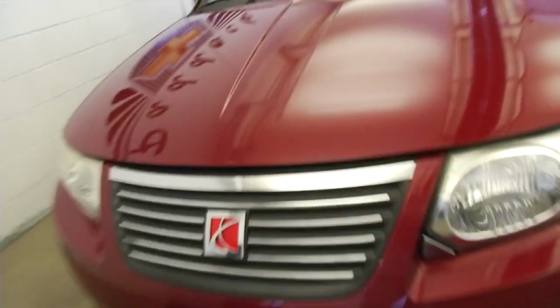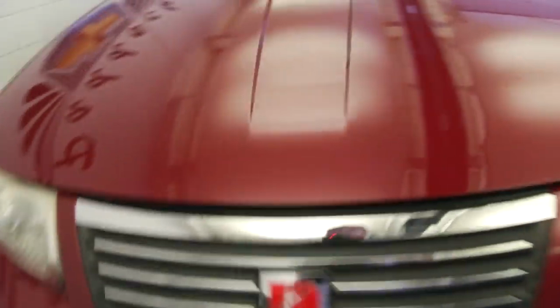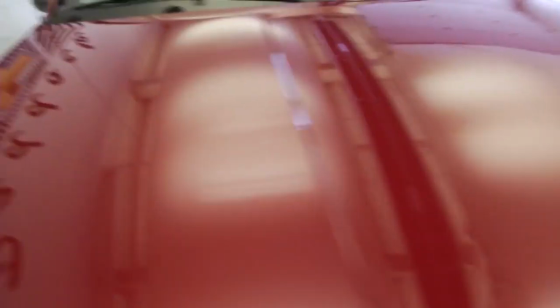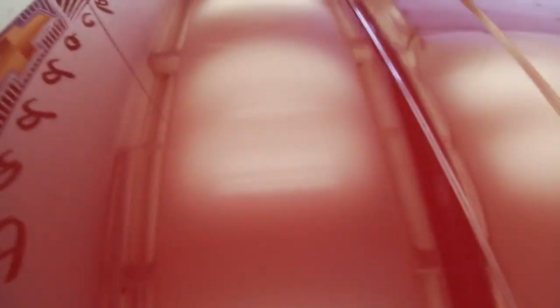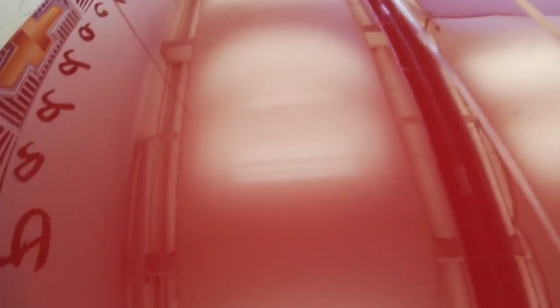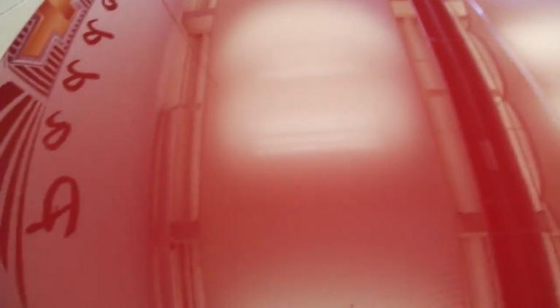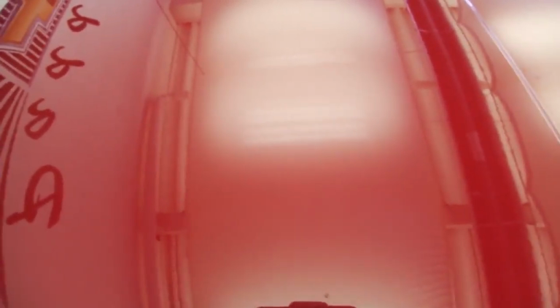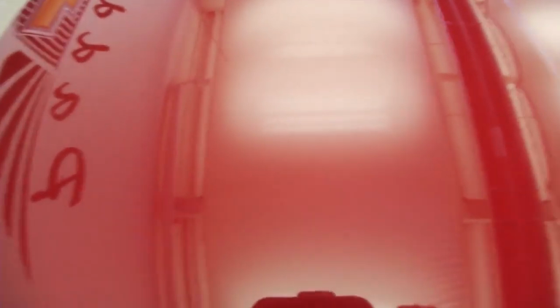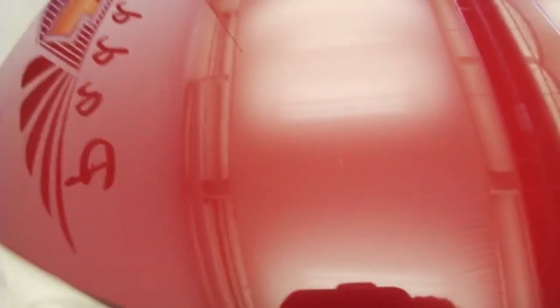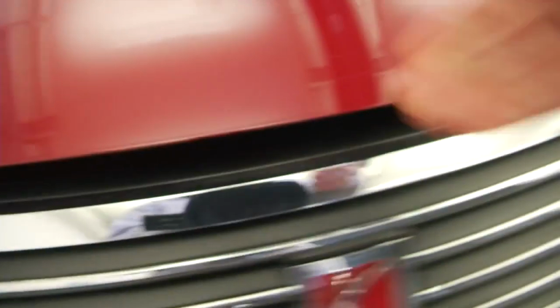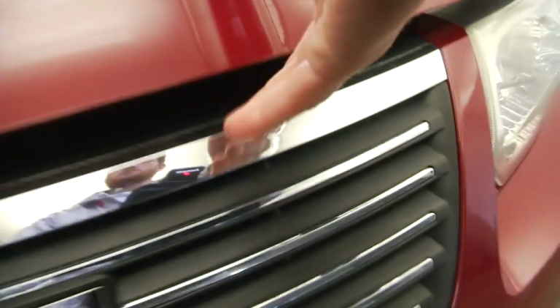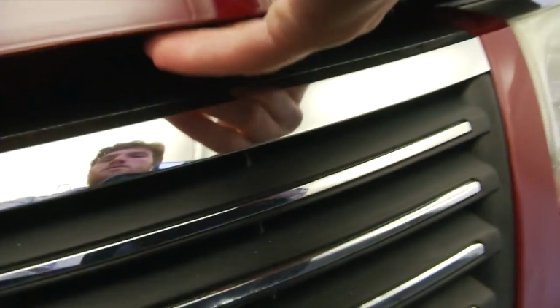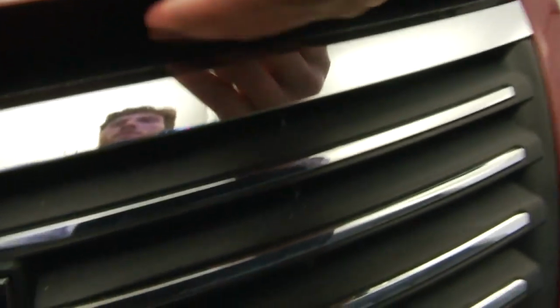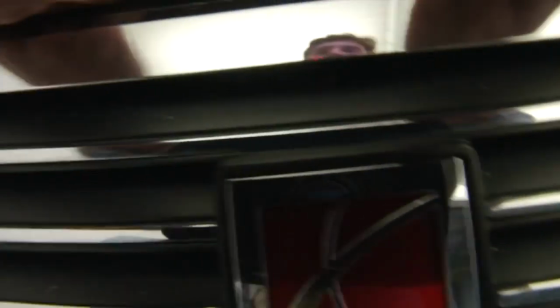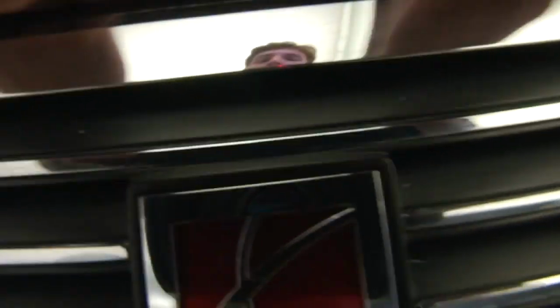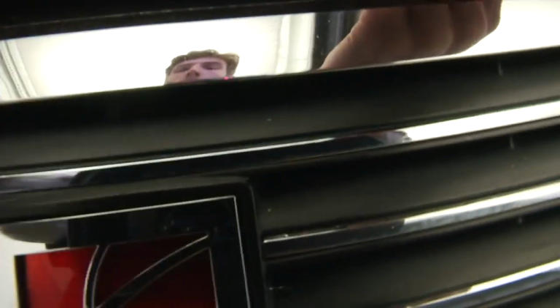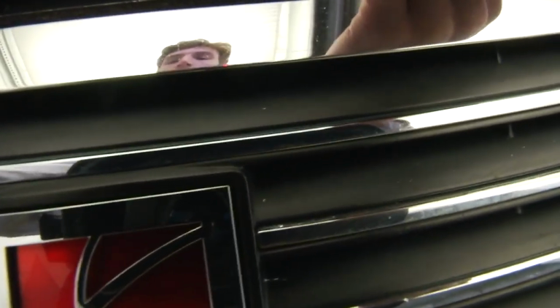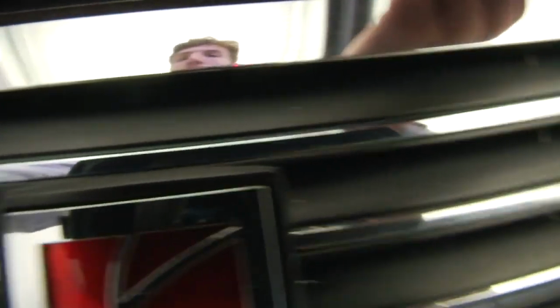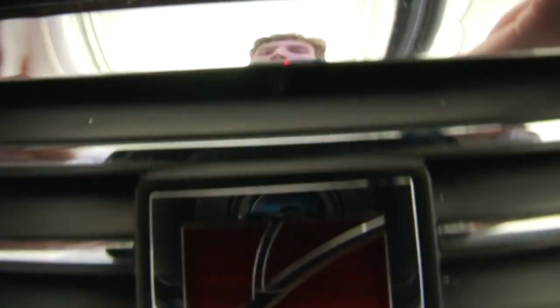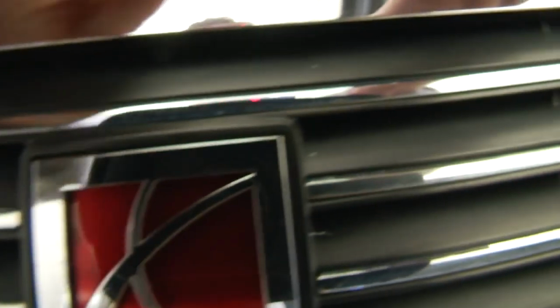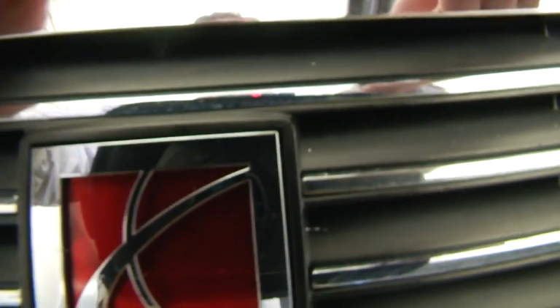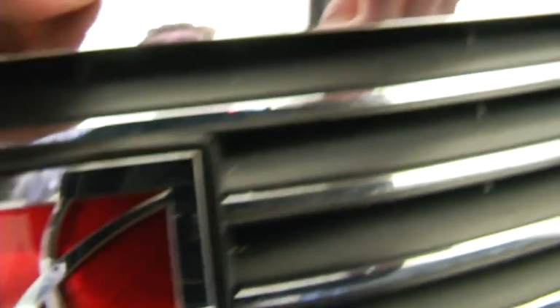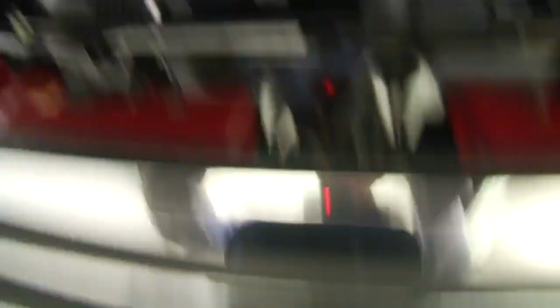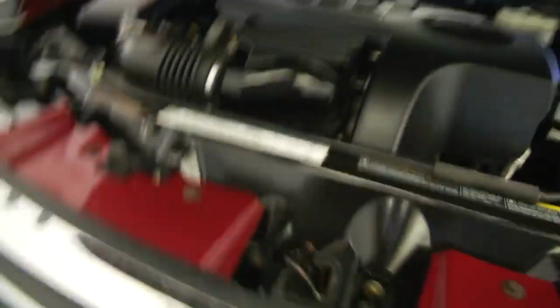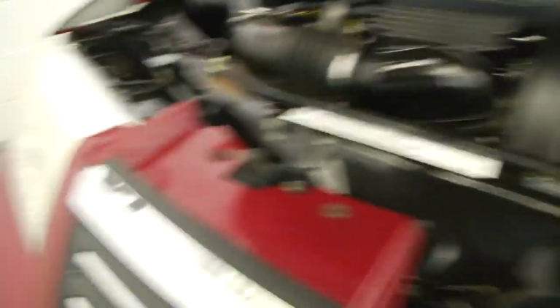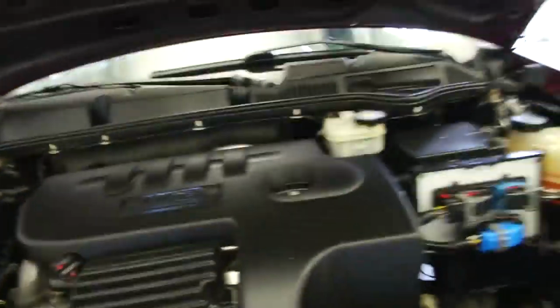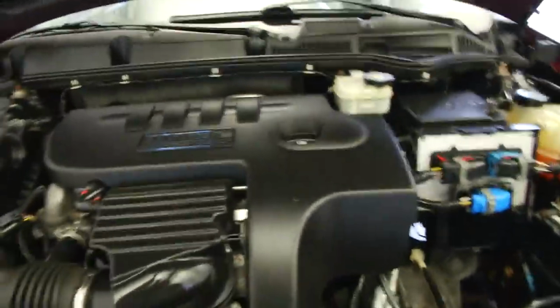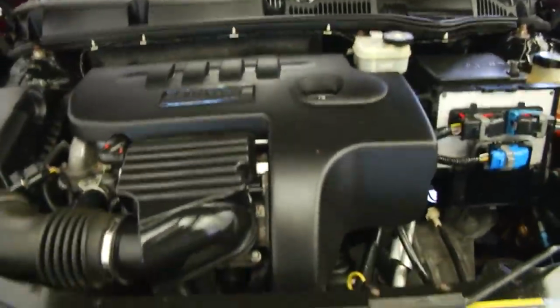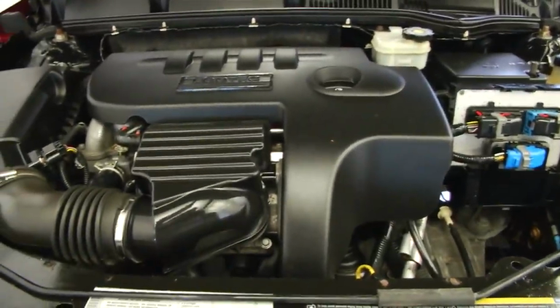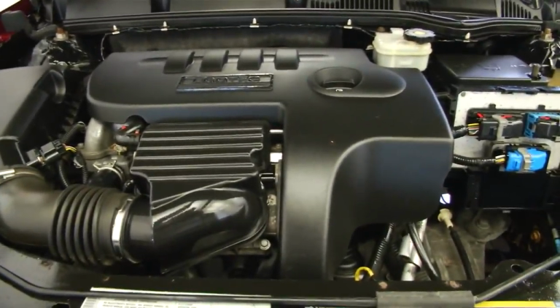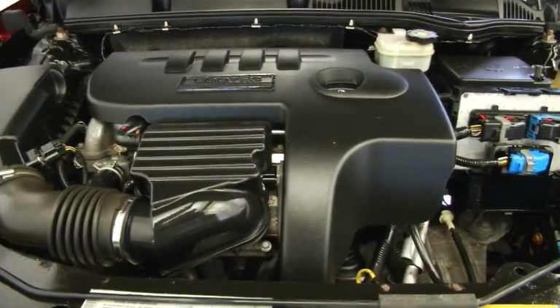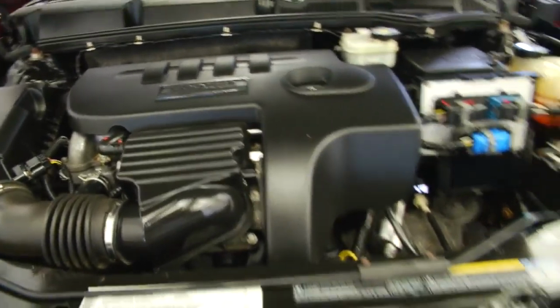Let's check under the hood. There we go. Real clean engine compartment. Sounds real good — clicking away.